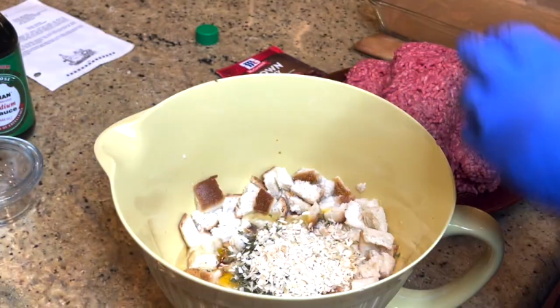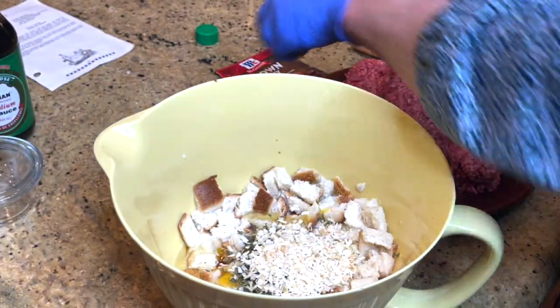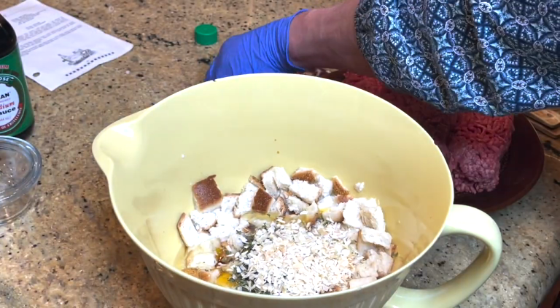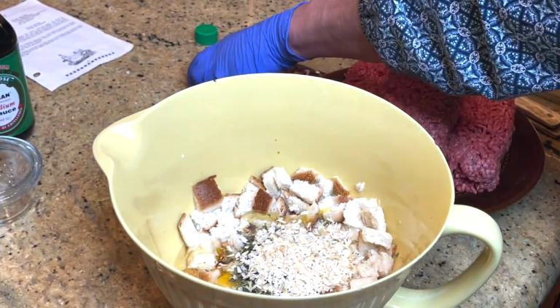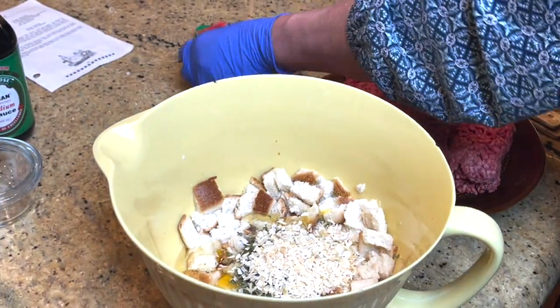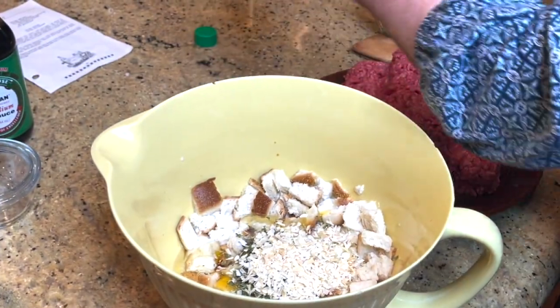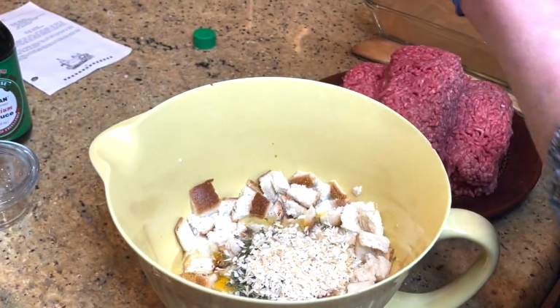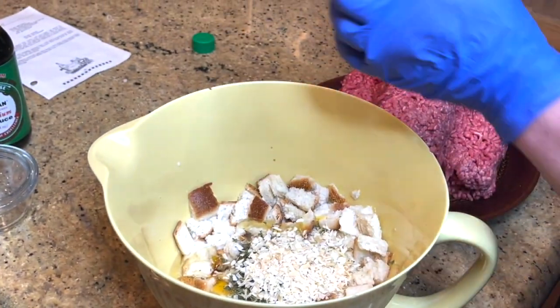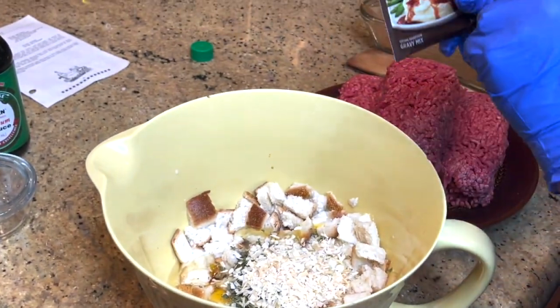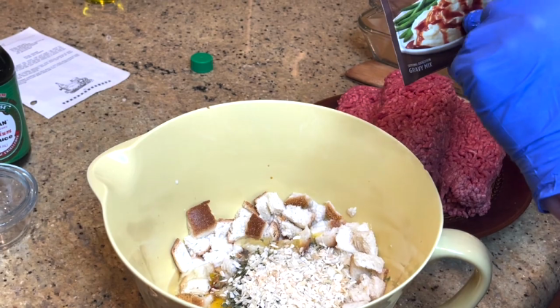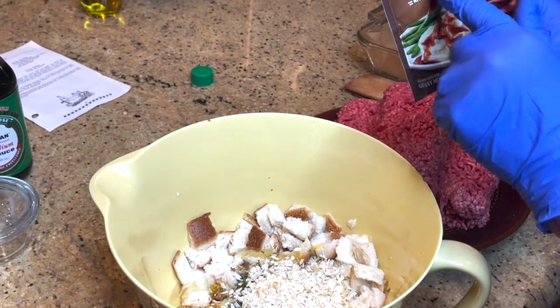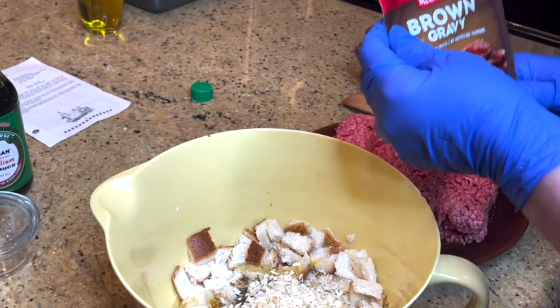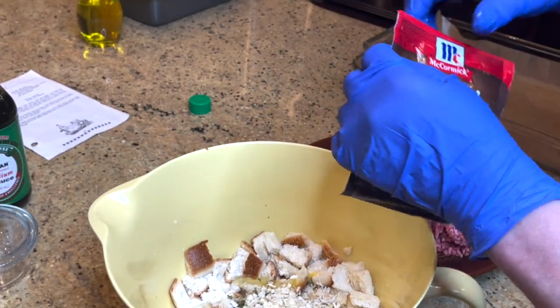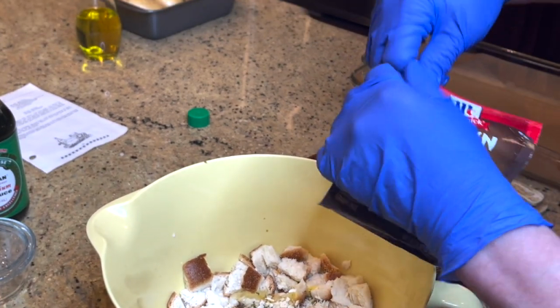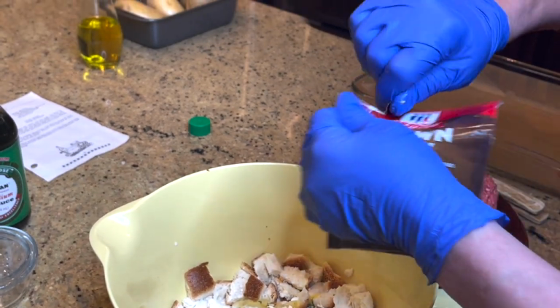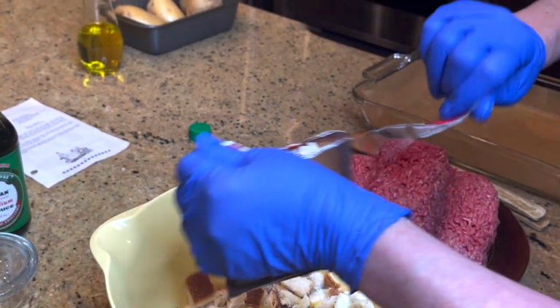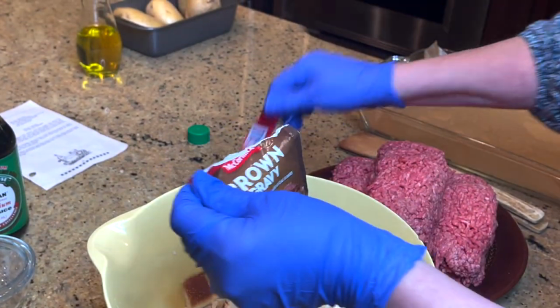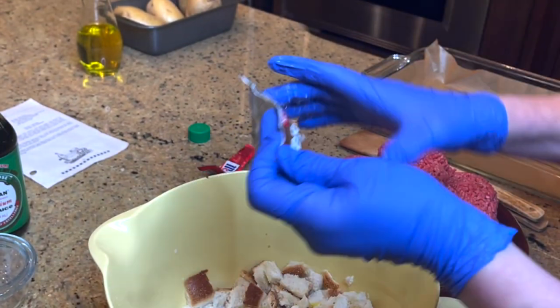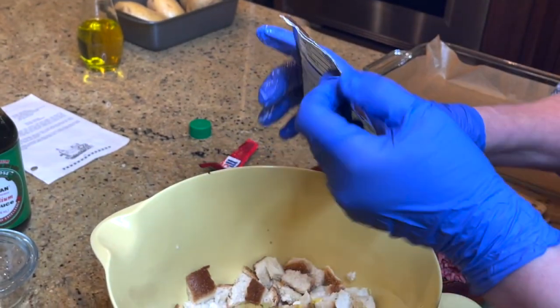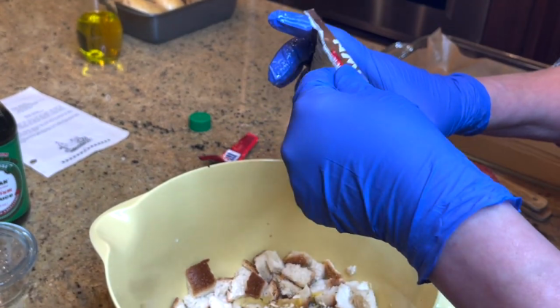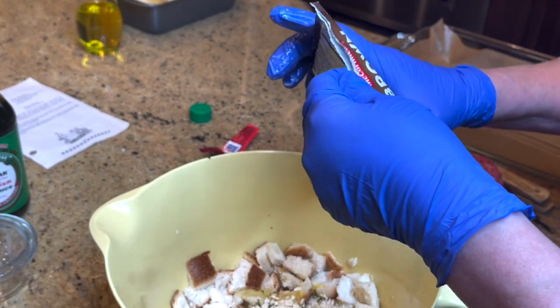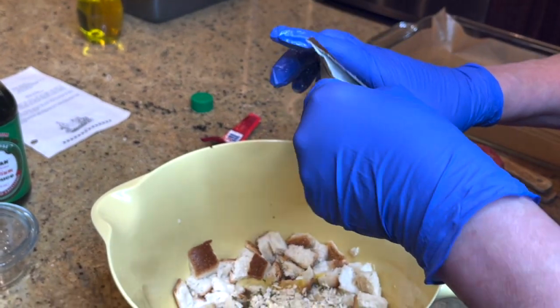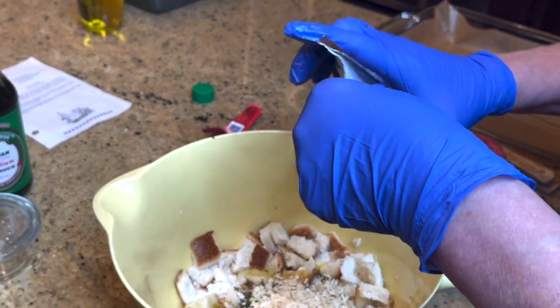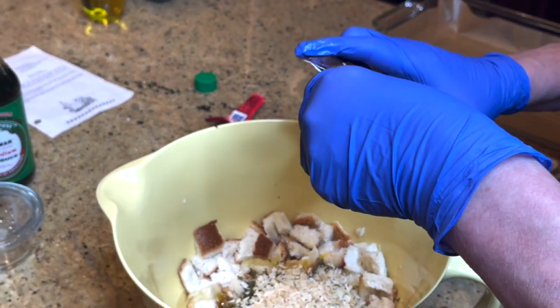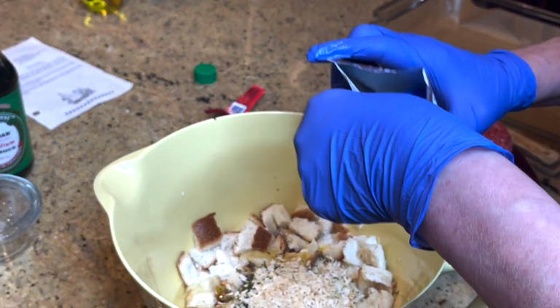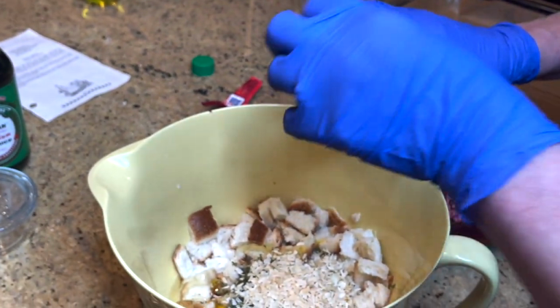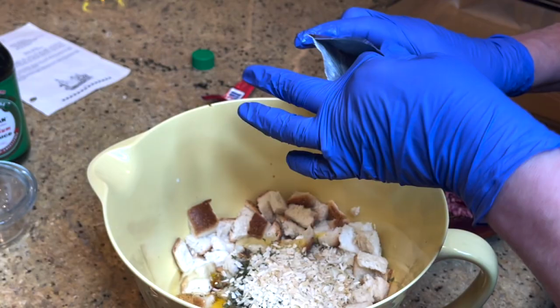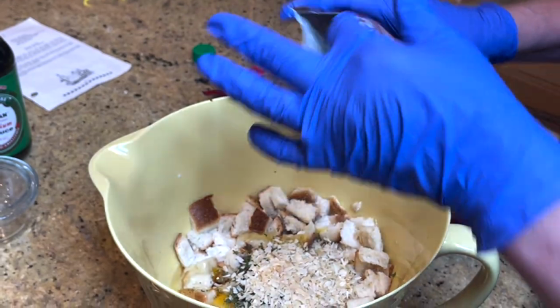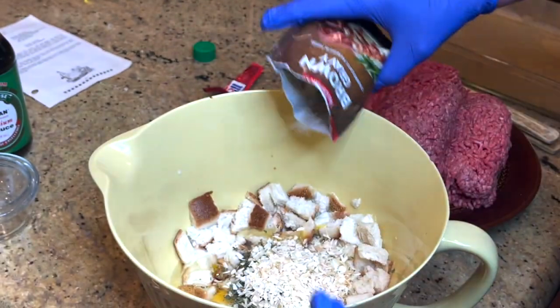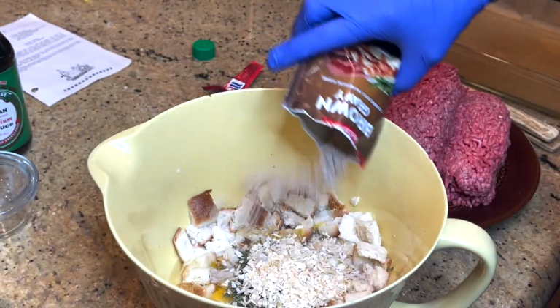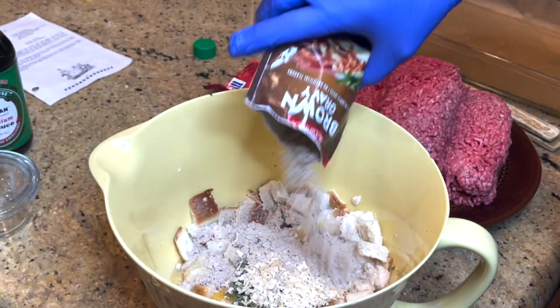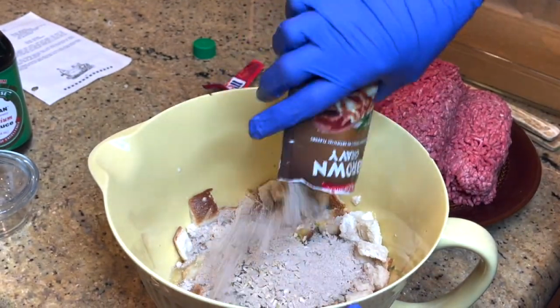And then a brown gravy packet. You can use an au jus packet too — I've done both, because I don't always have one of them.